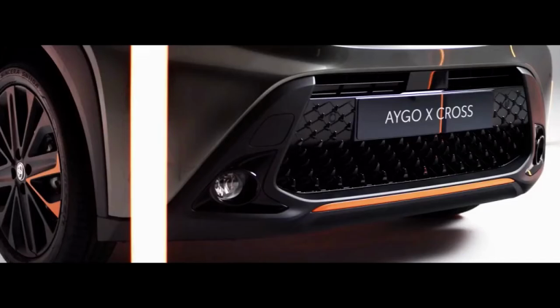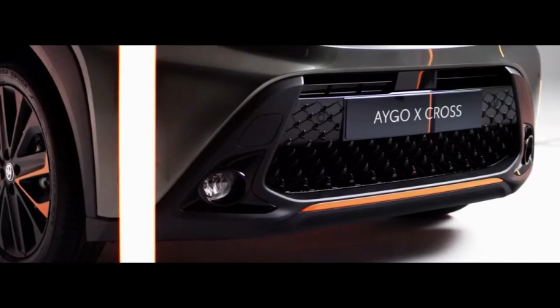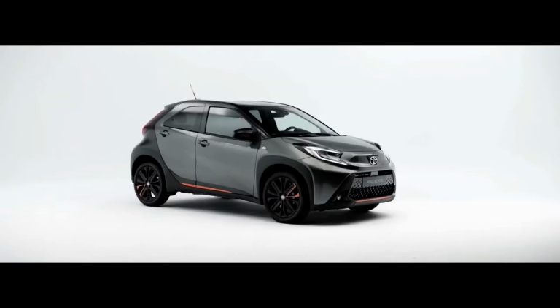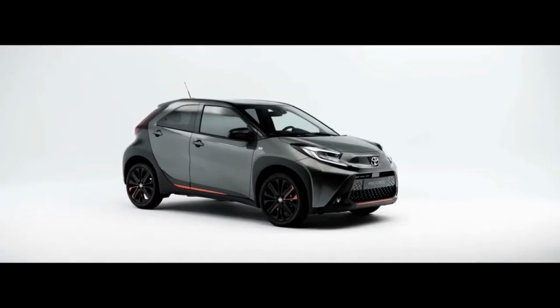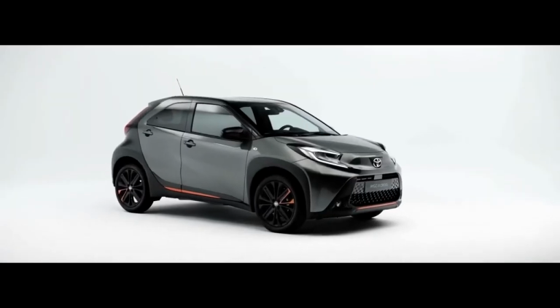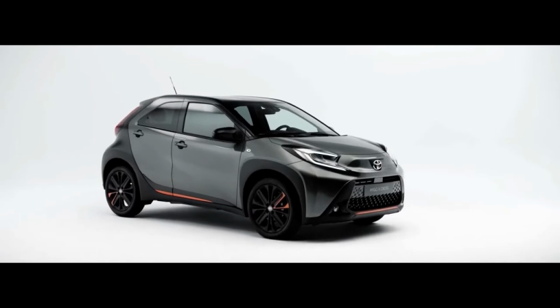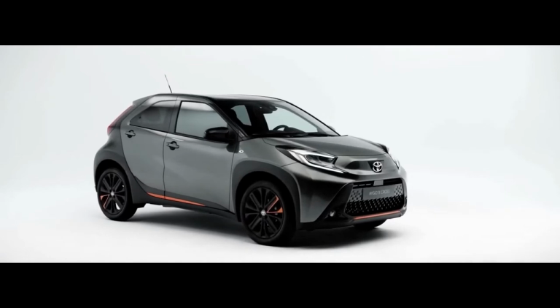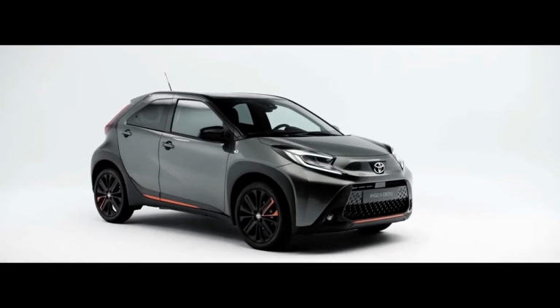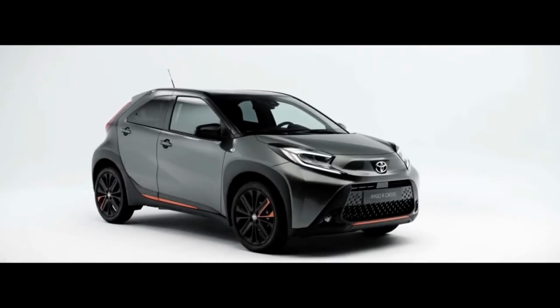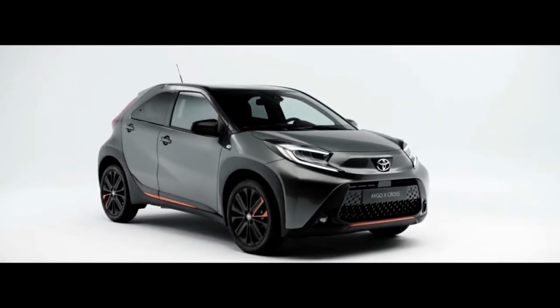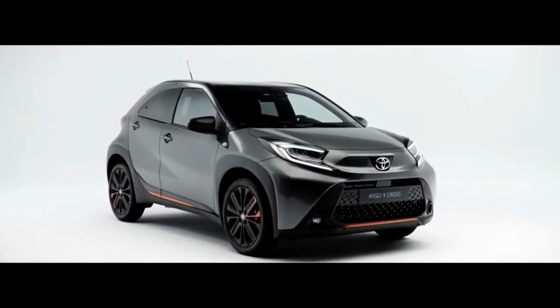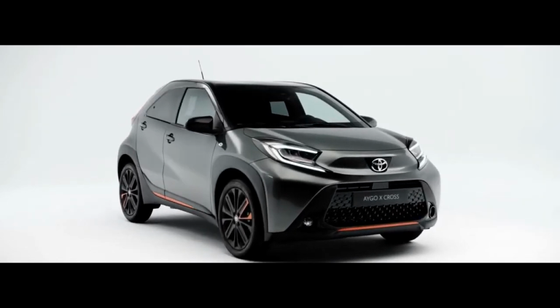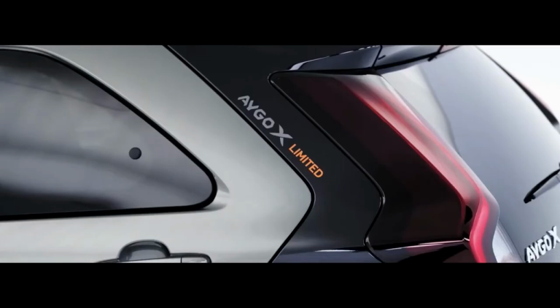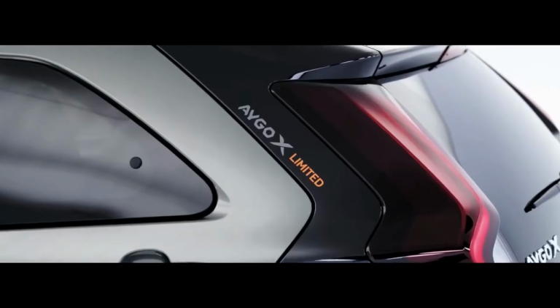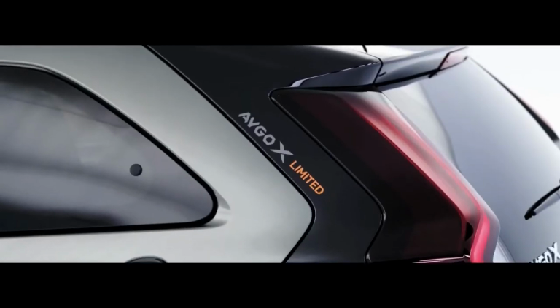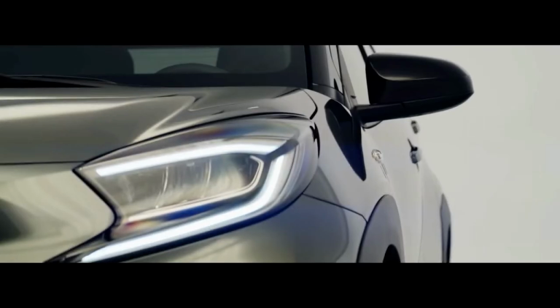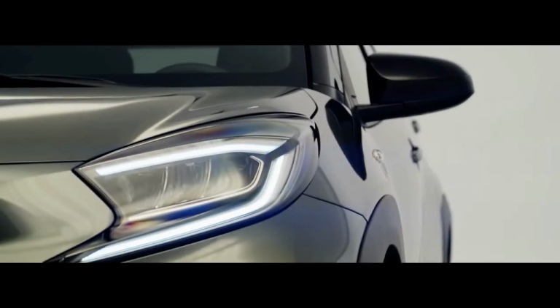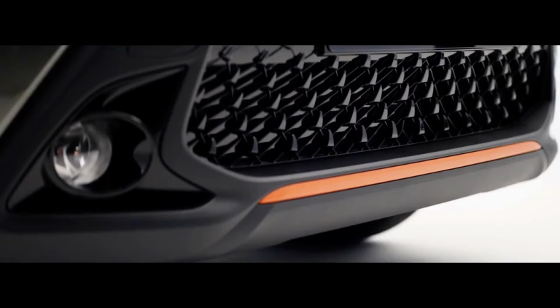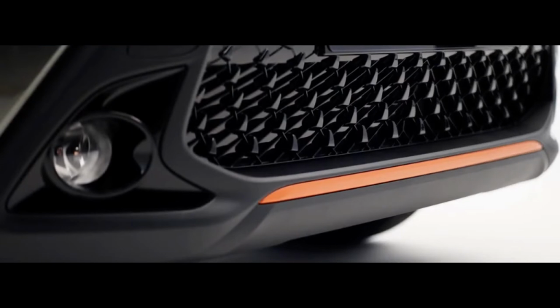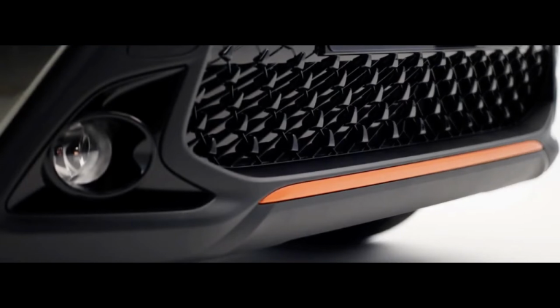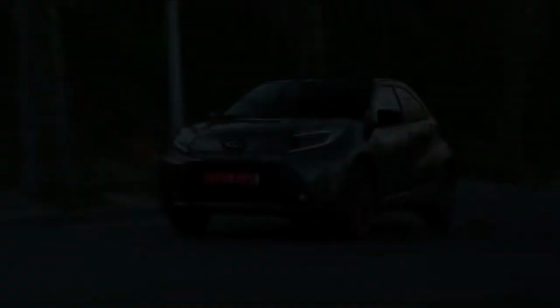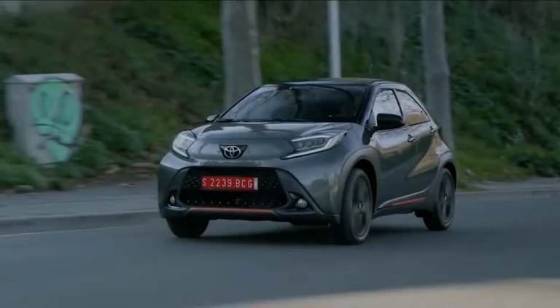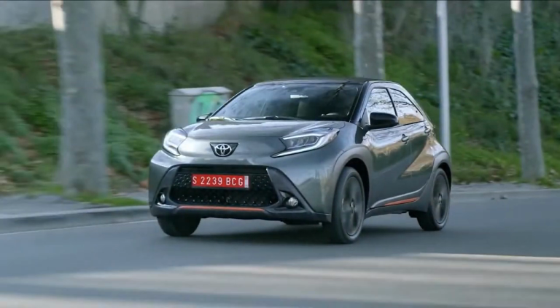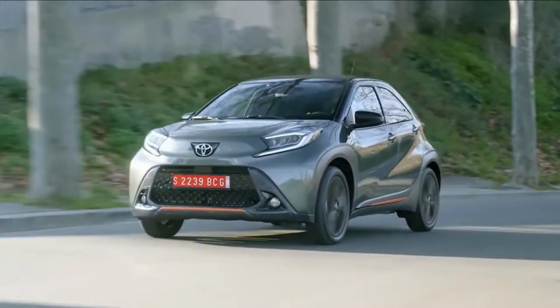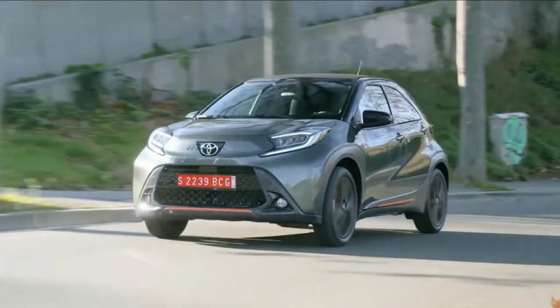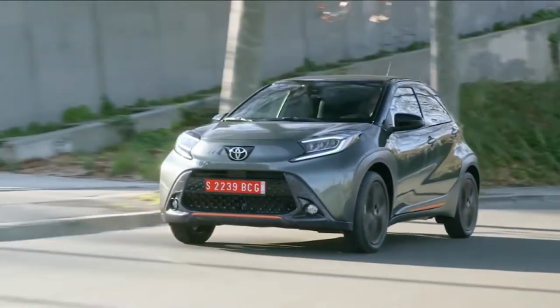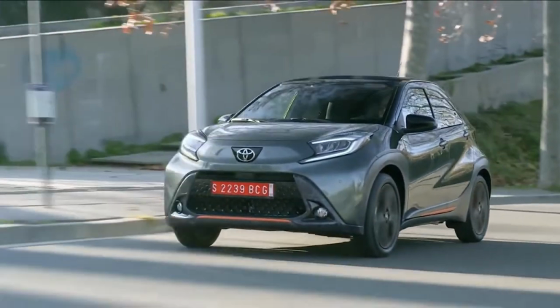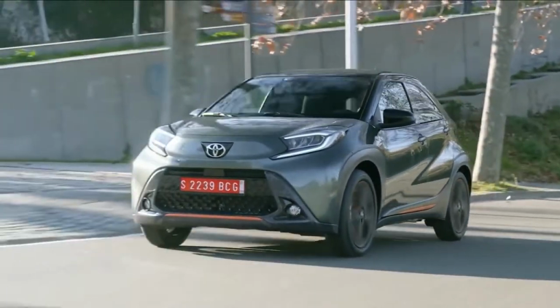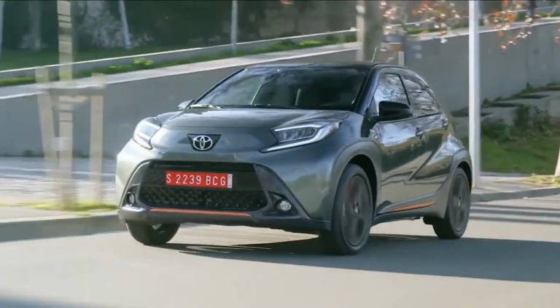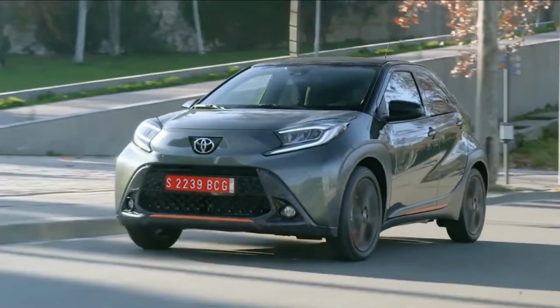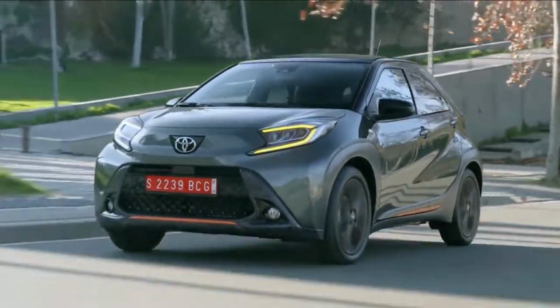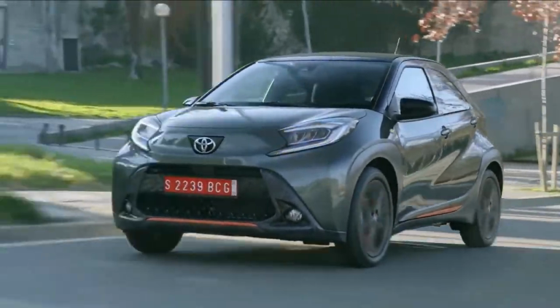Toyota has pulled out all the stops to come up with the new Aygo X, giving its city car an SUV-inspired flavor, a new platform and revamped tech, despite it occupying a segment where rivals are dwindling fast.